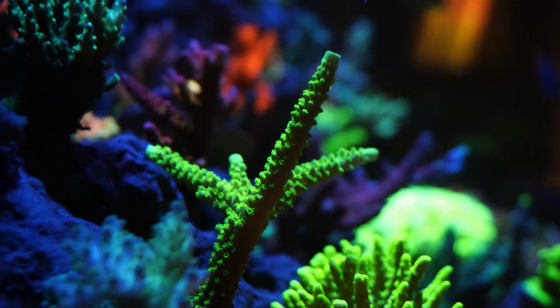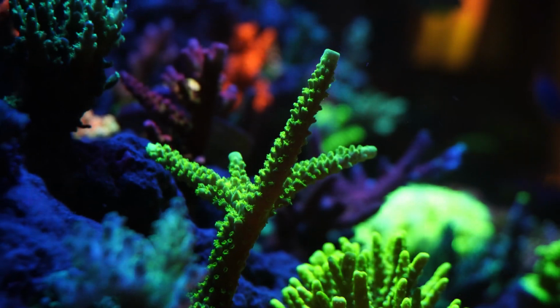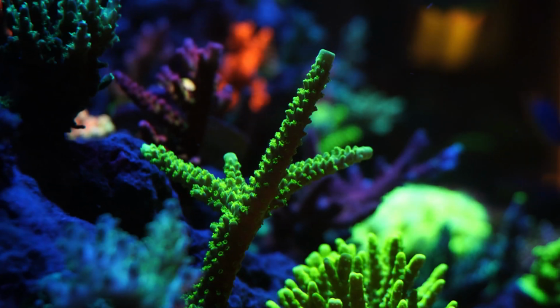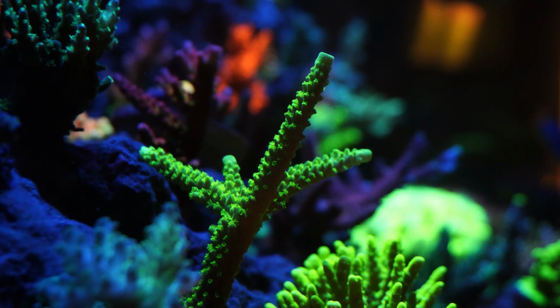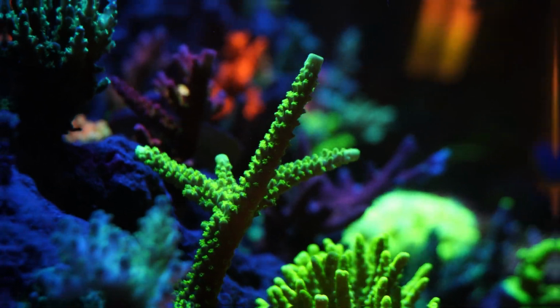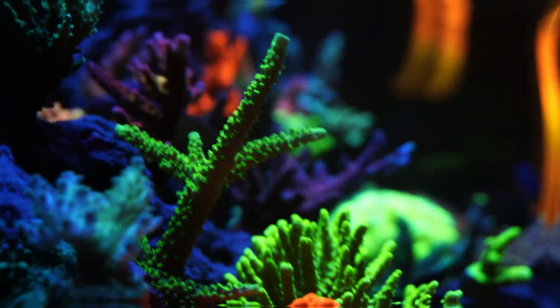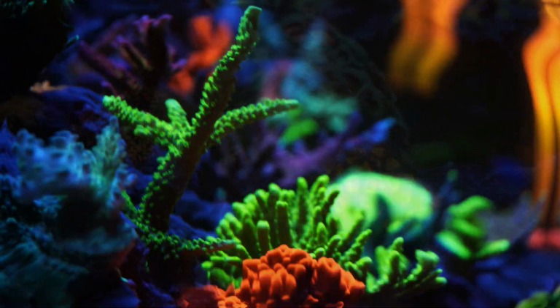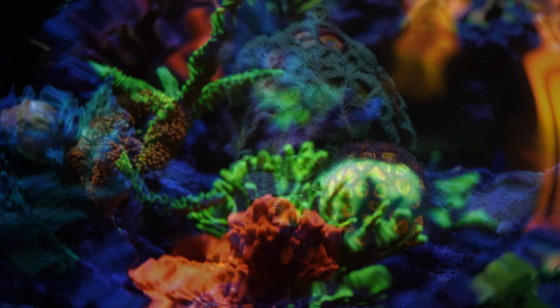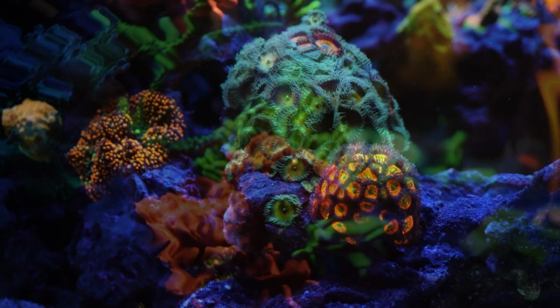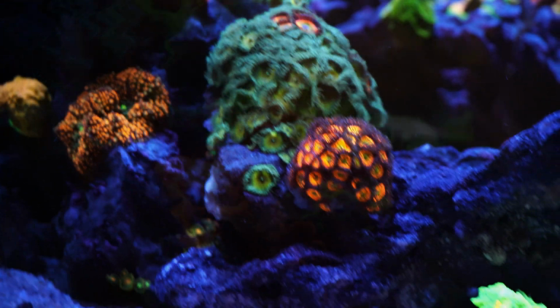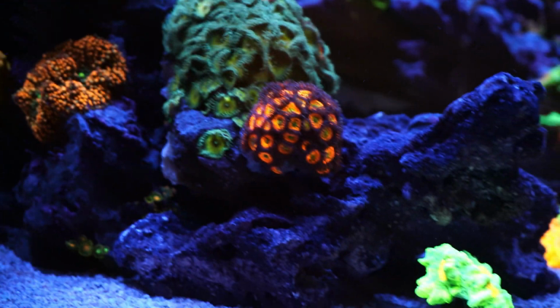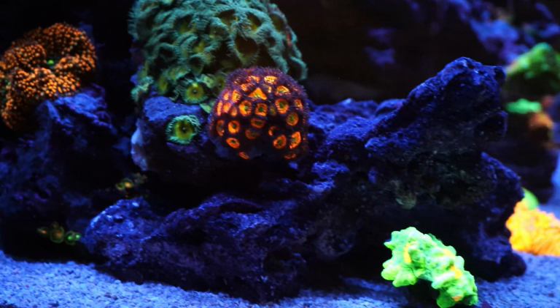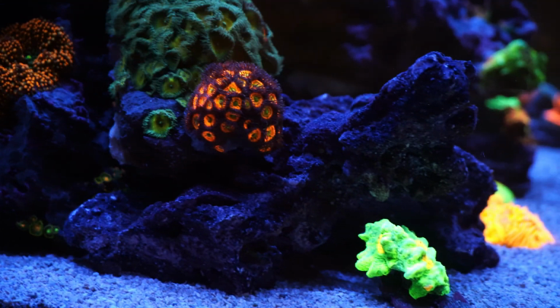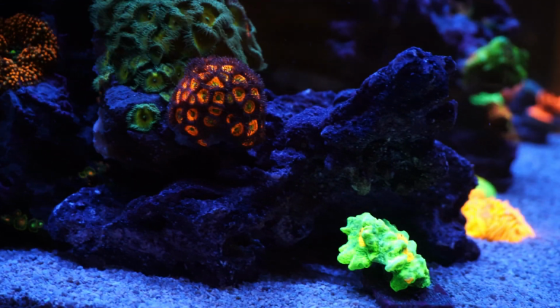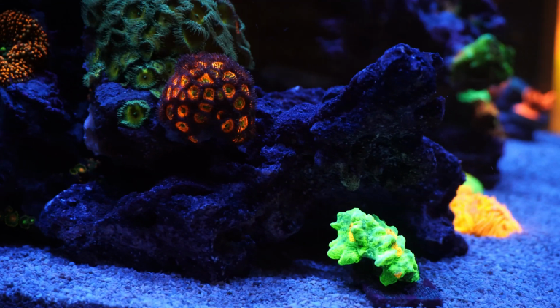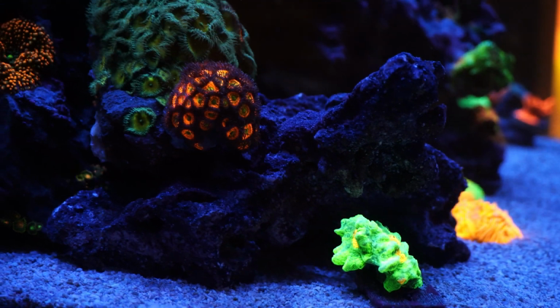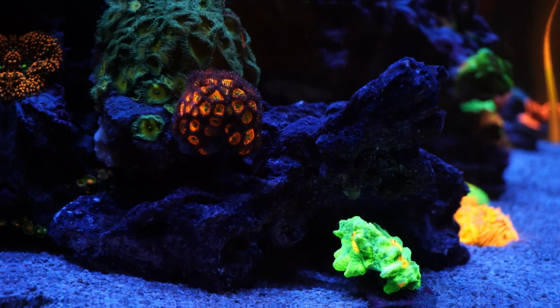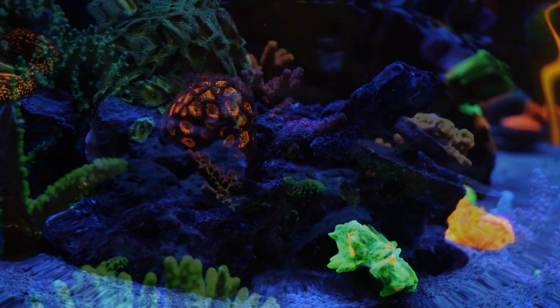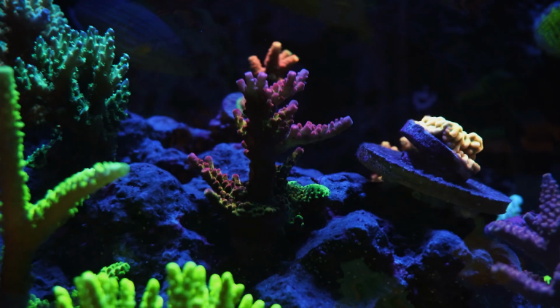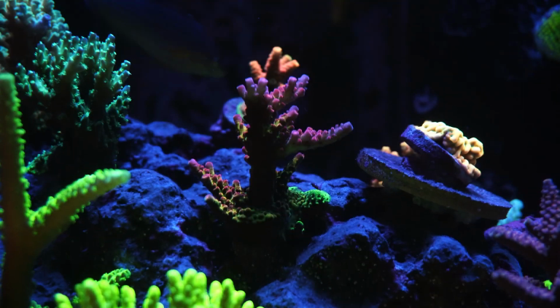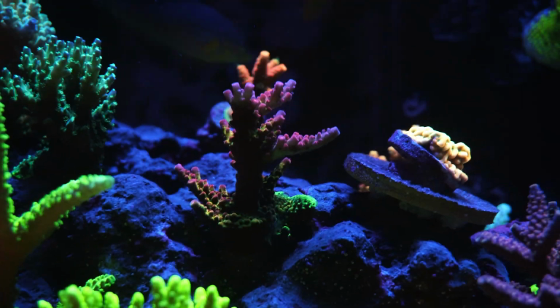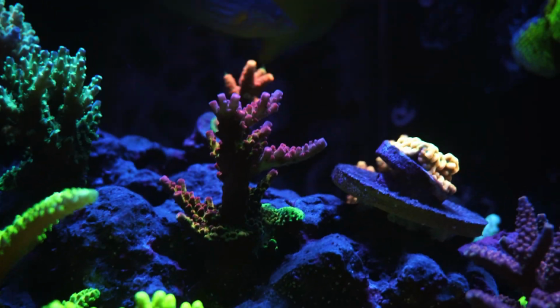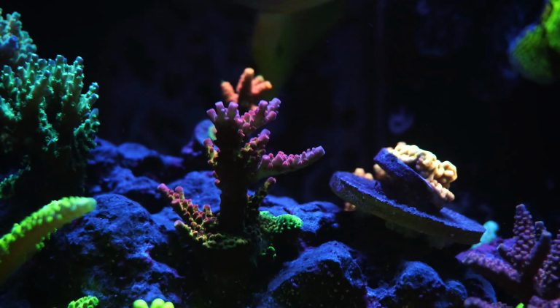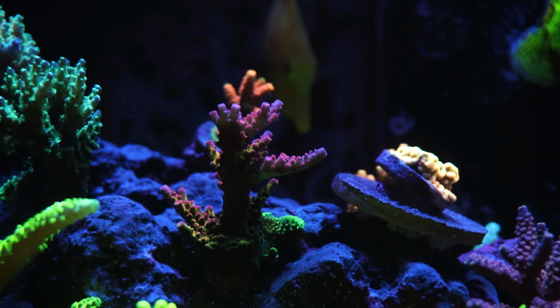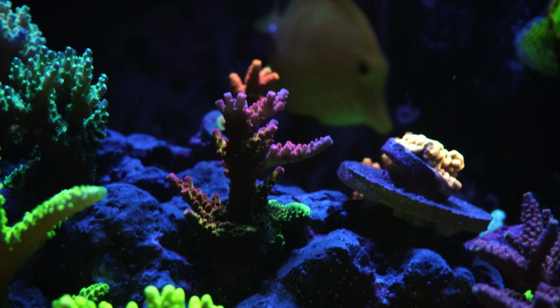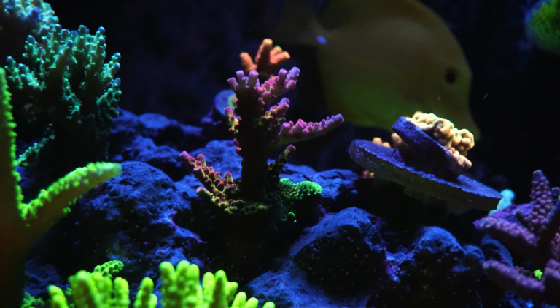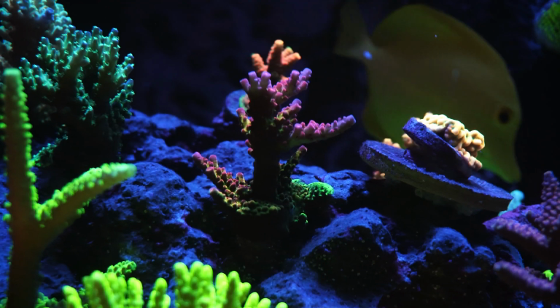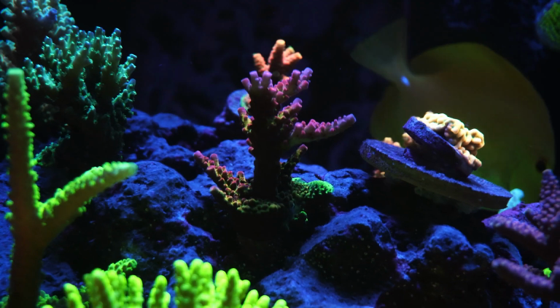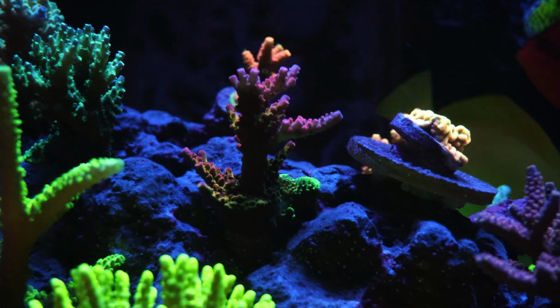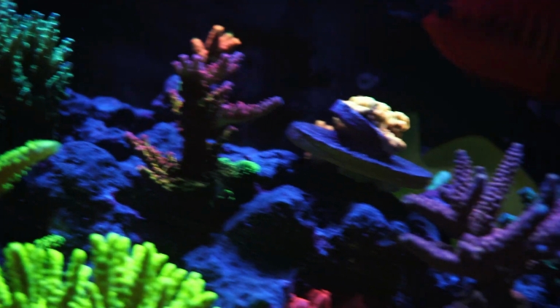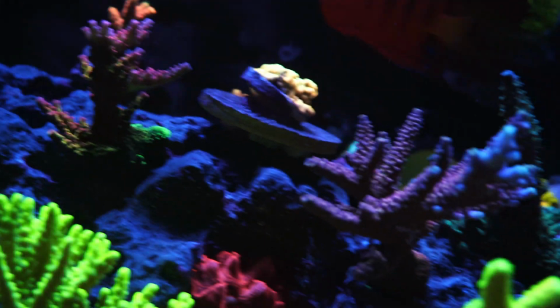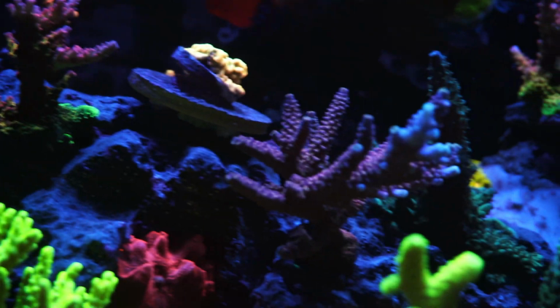I can say today that the corals are looking better than ever — haven't seen a flatworm in a long time. I believe the key to my success was acting early and knowing what to do. If you wait till your tank is overrun, the battle will be much harder.